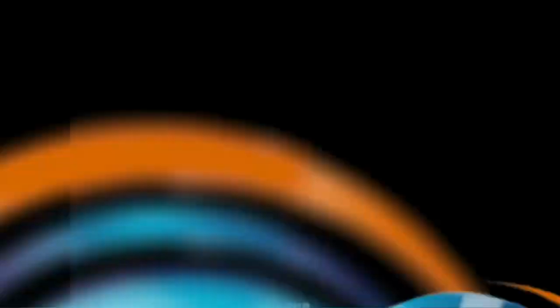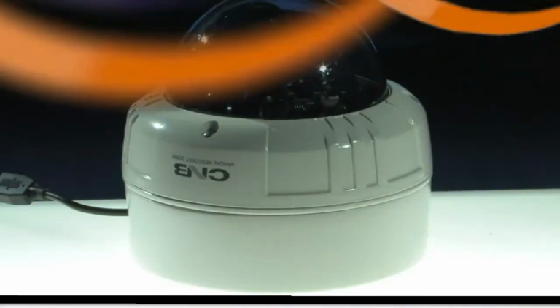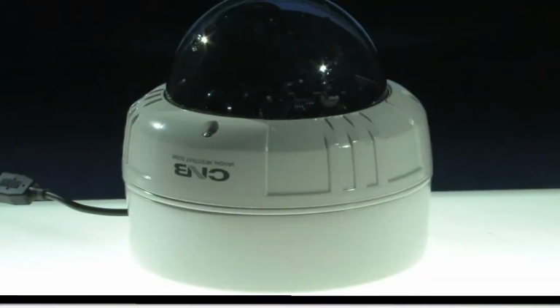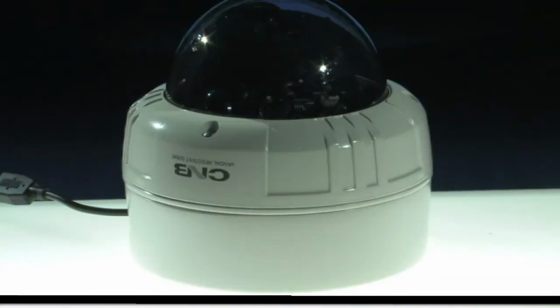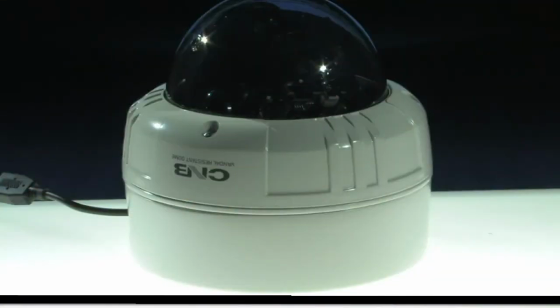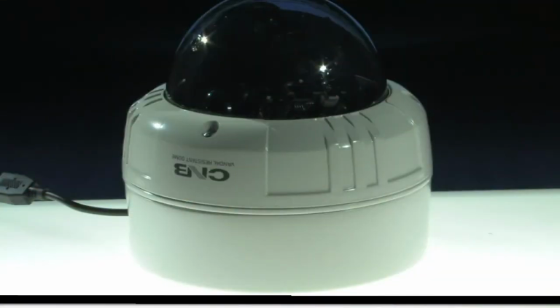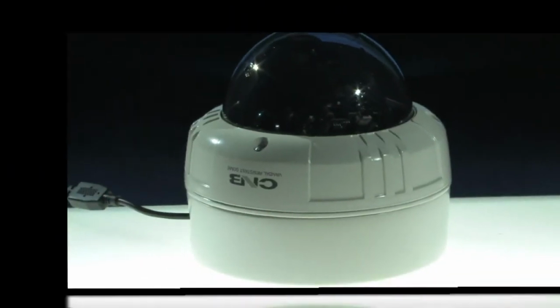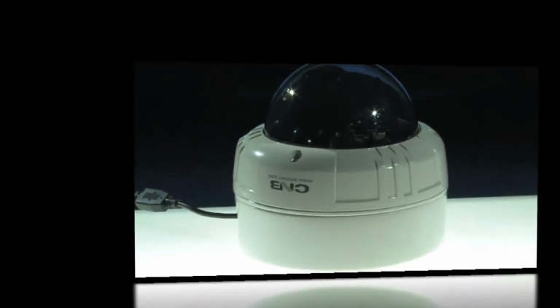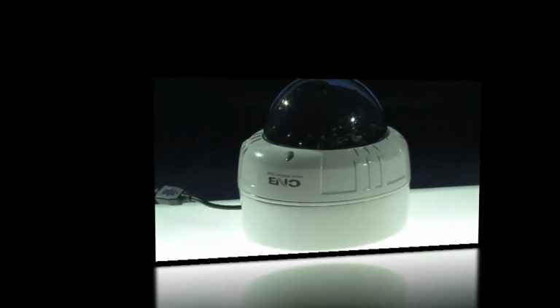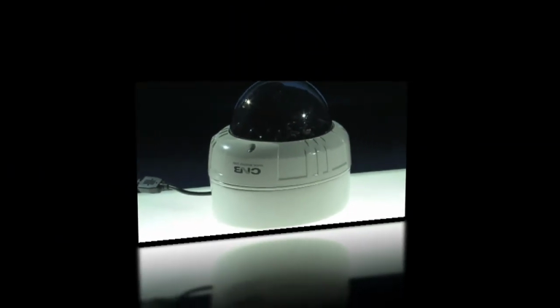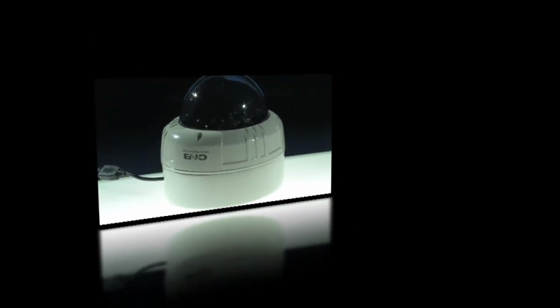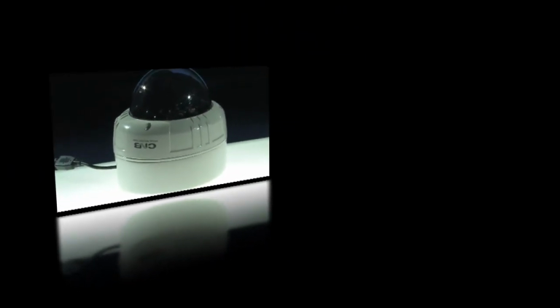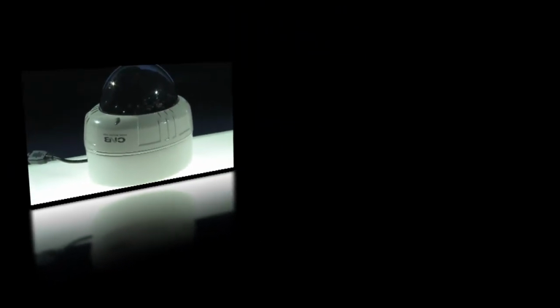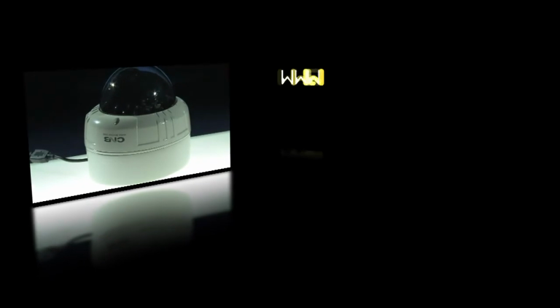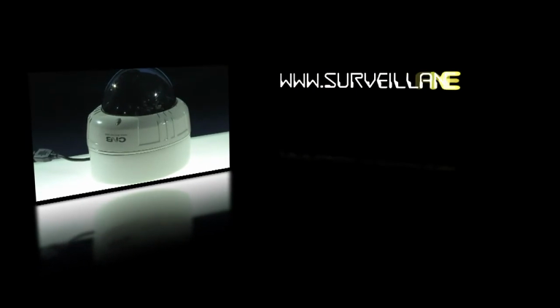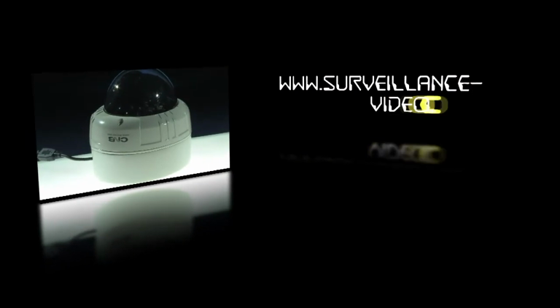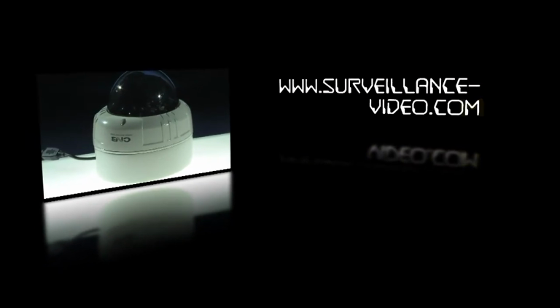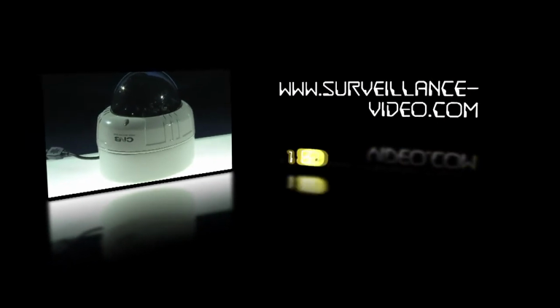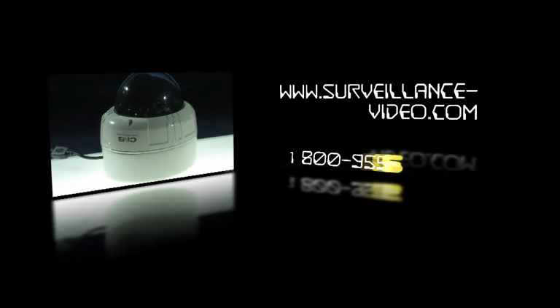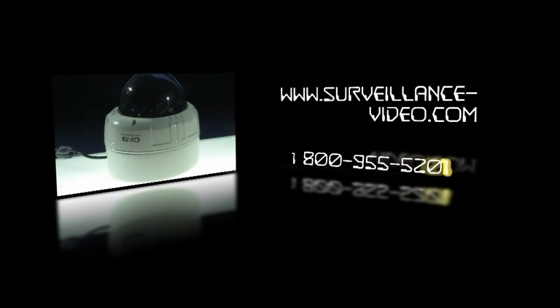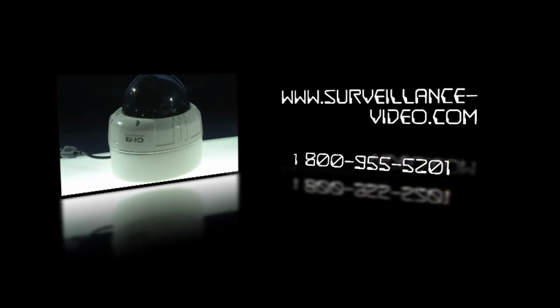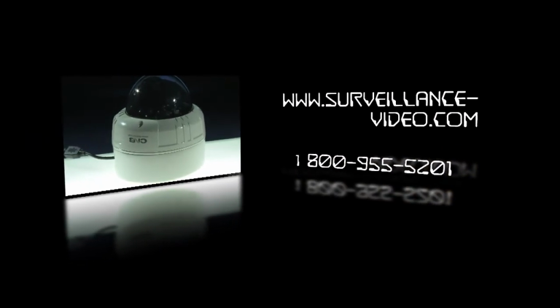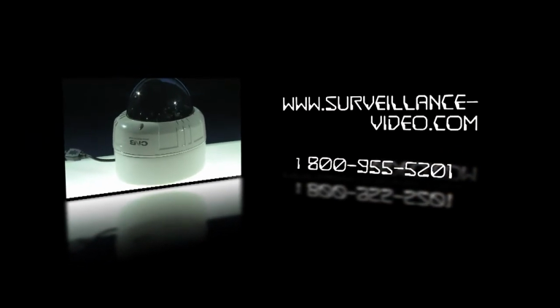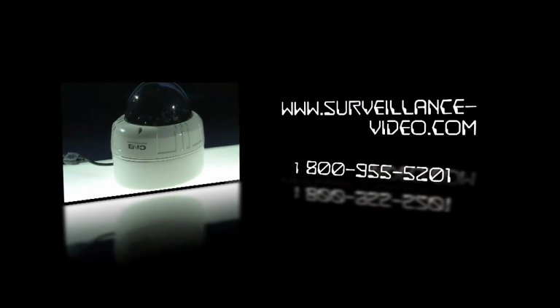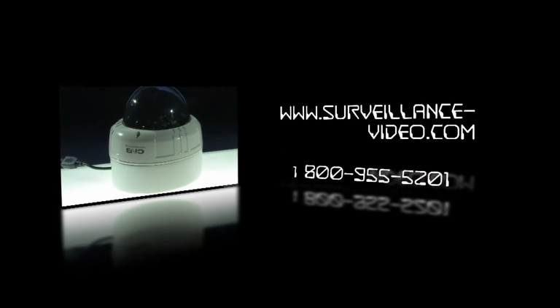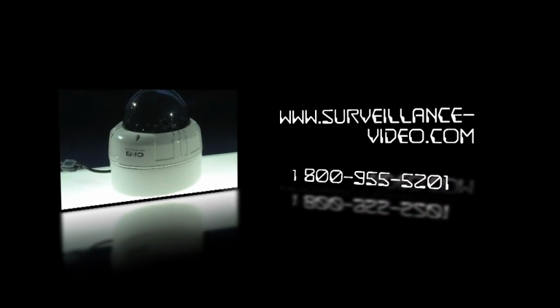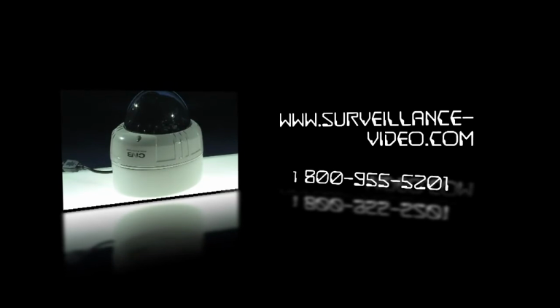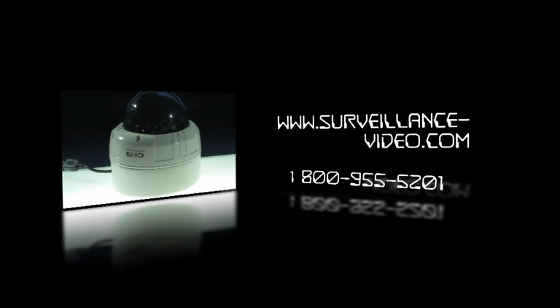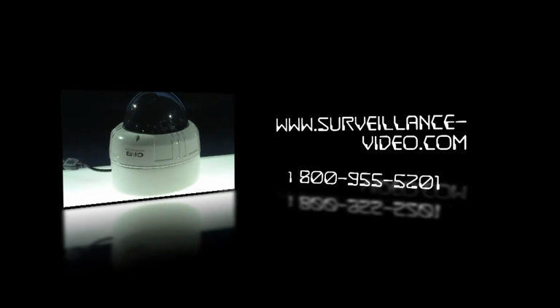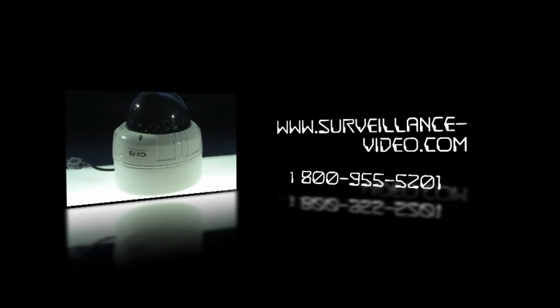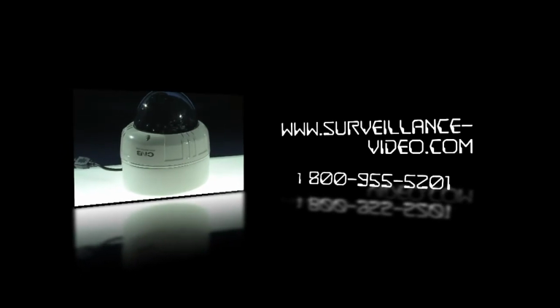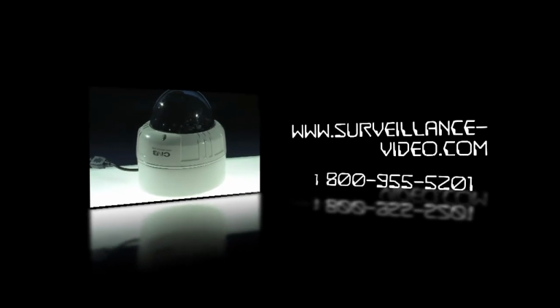Thank you for watching. If you have any questions, you can visit our website at www.surveillance-video.com or you can call us at 1-800-955-5201 and we will see you soon.